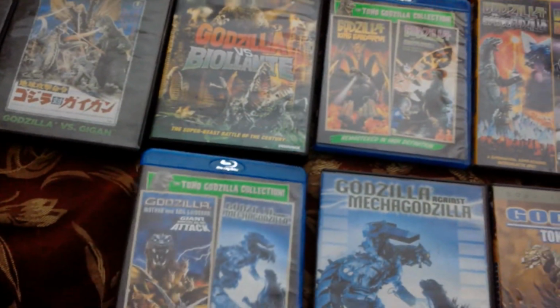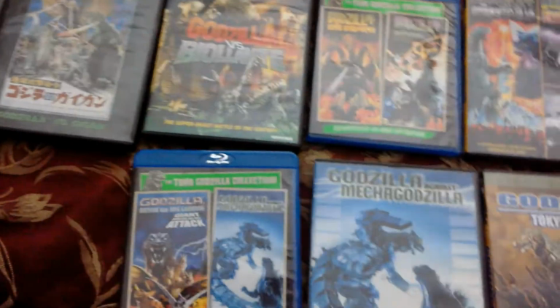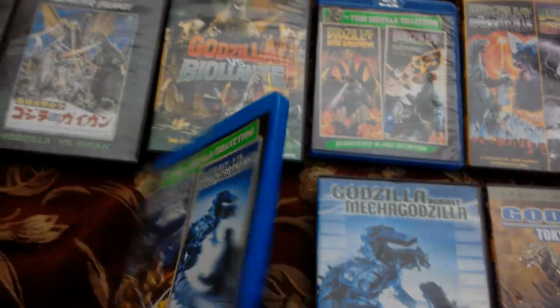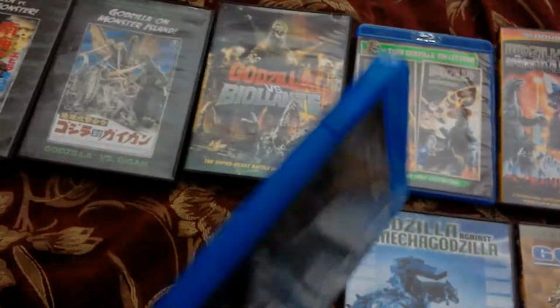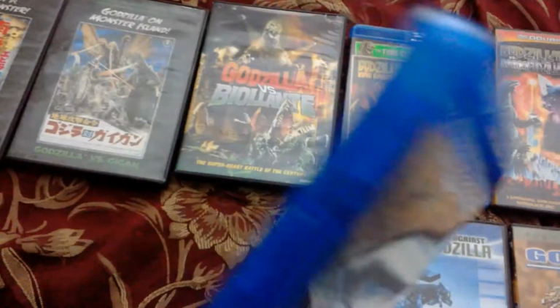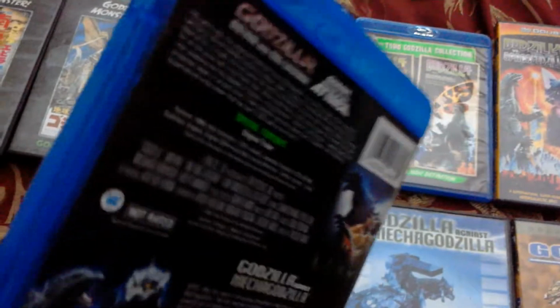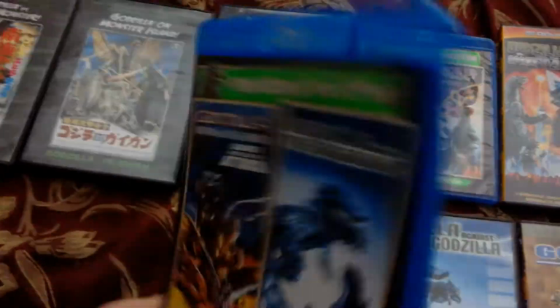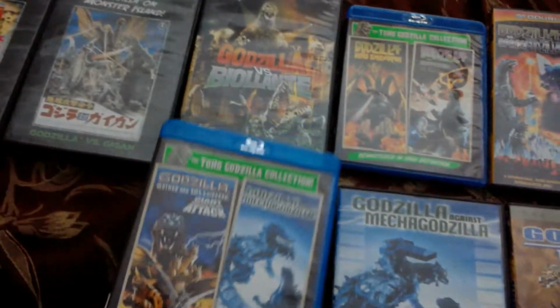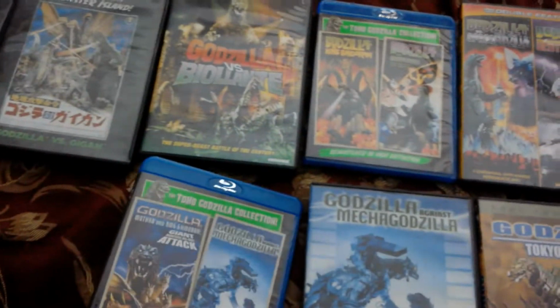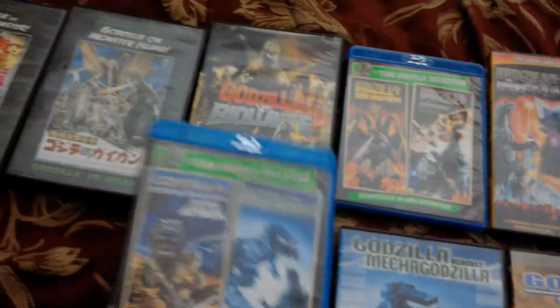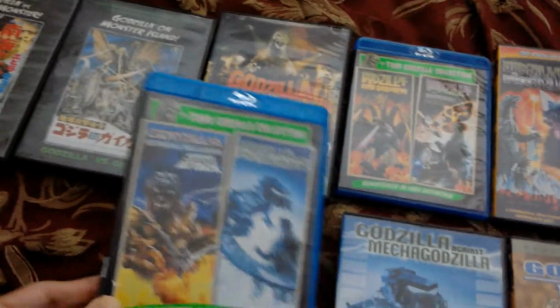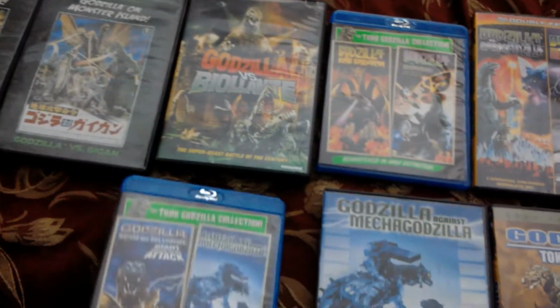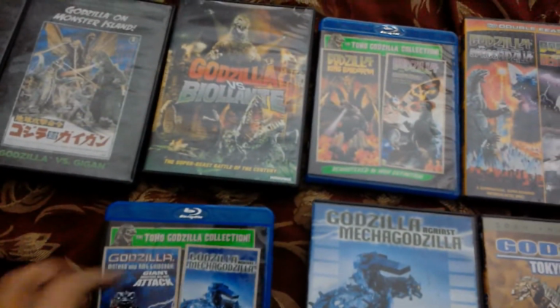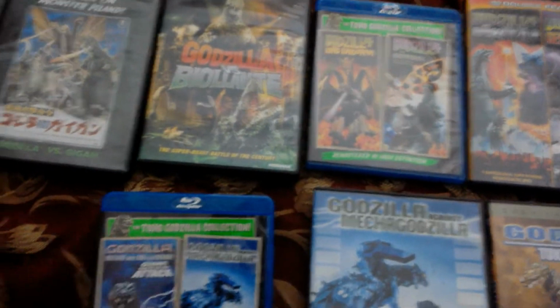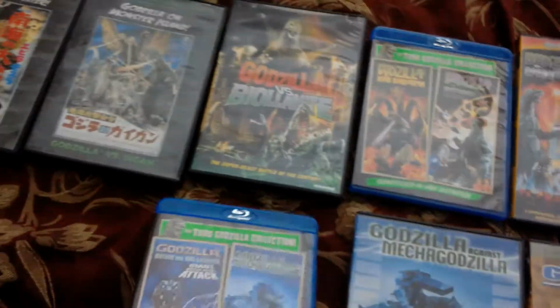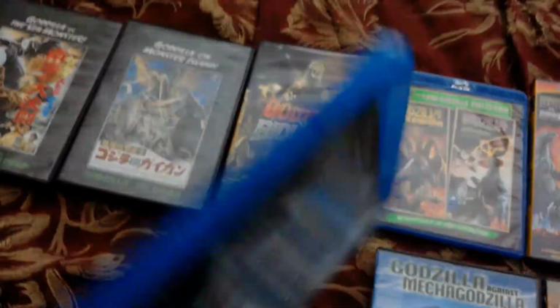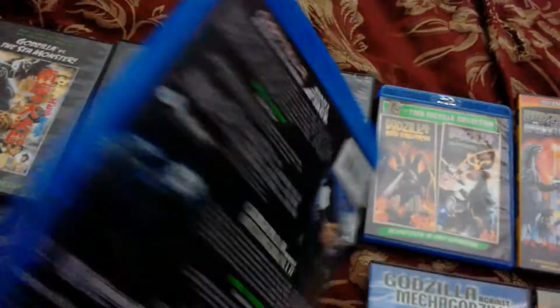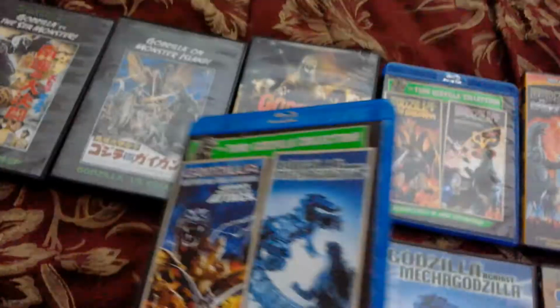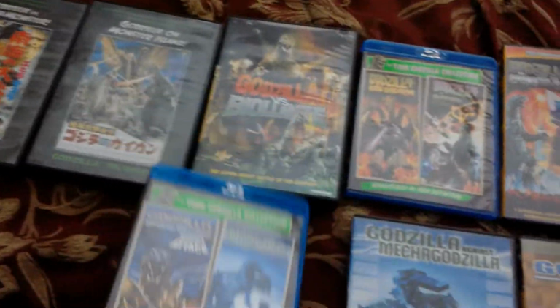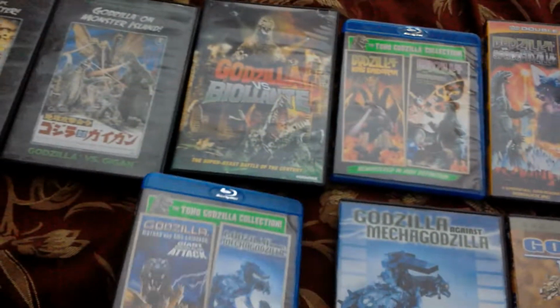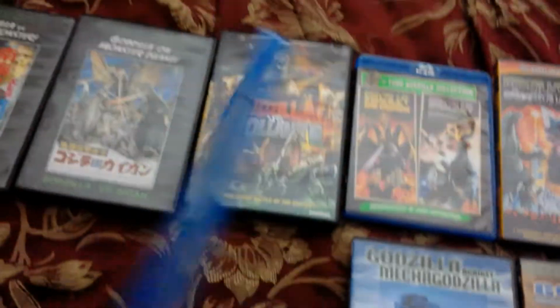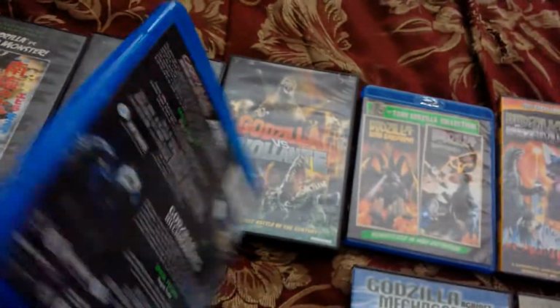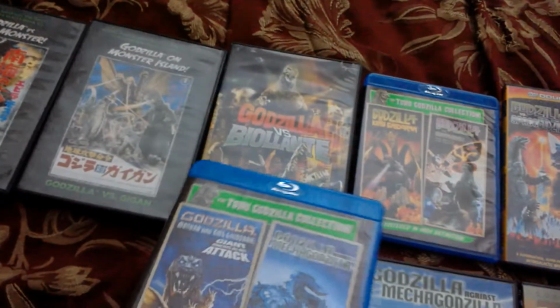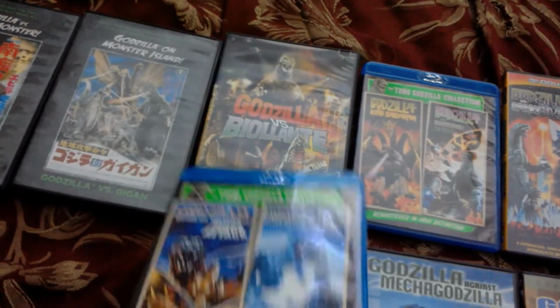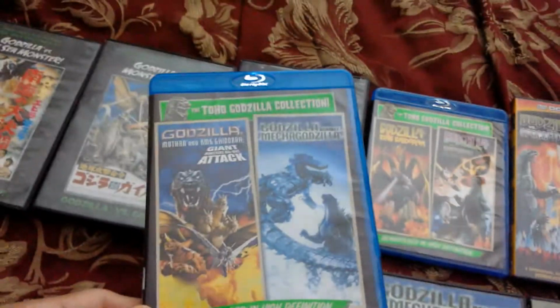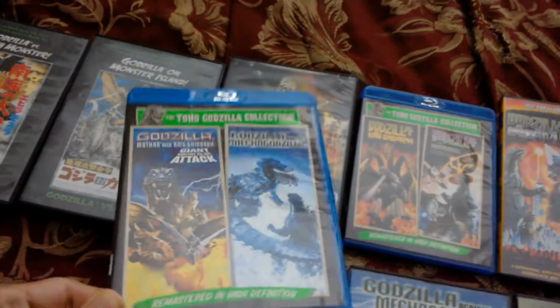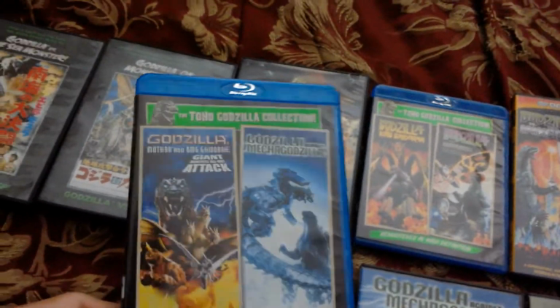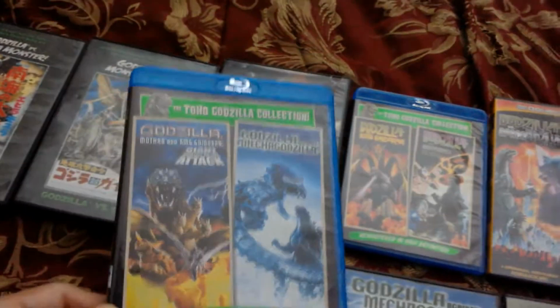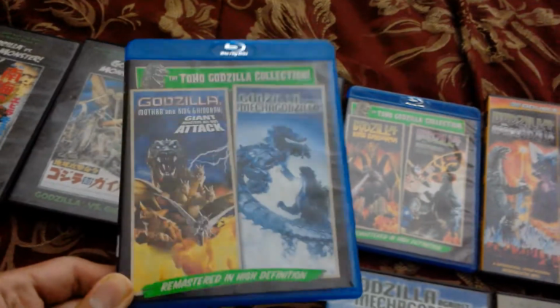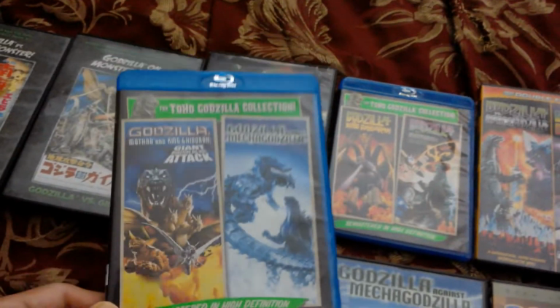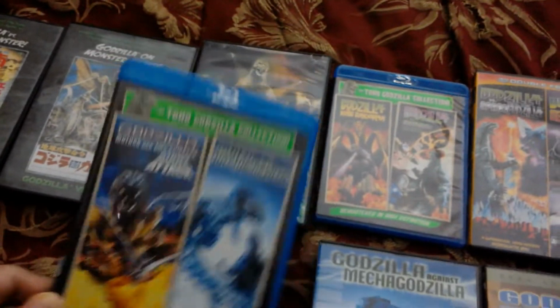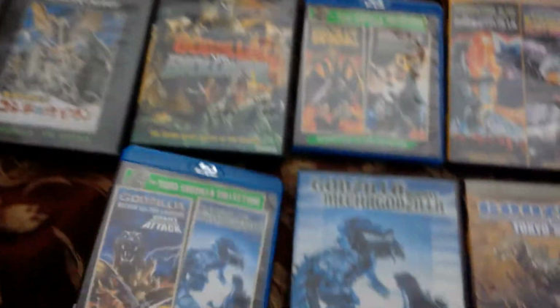King Kong vs. Godzilla is an awesome classic versus movie — one of my favorite versus movies of all time. In terms of favorite versus movies, third place is King Kong vs. Godzilla, second place is Alien vs. Predator, and first place is Freddy vs. Jason.